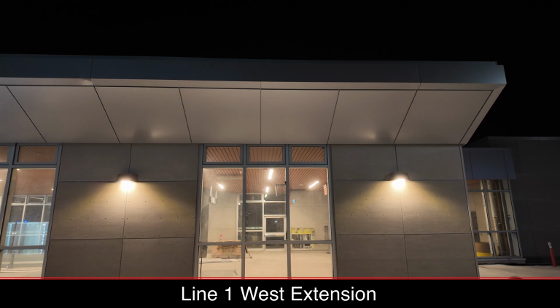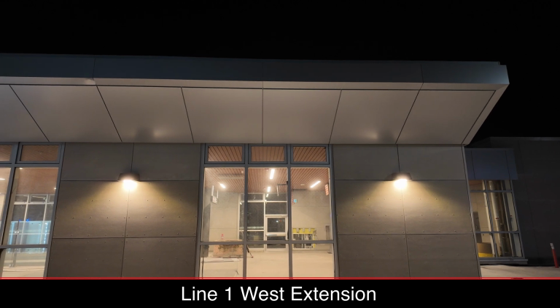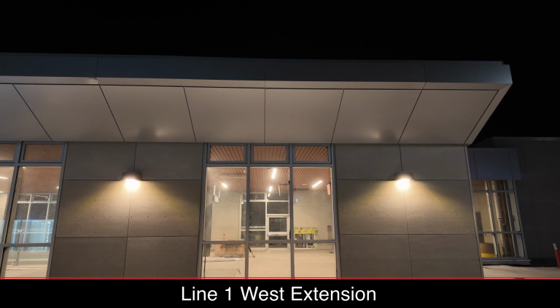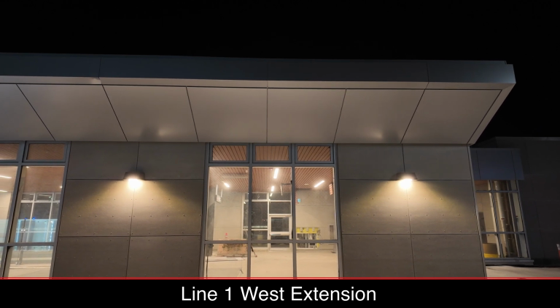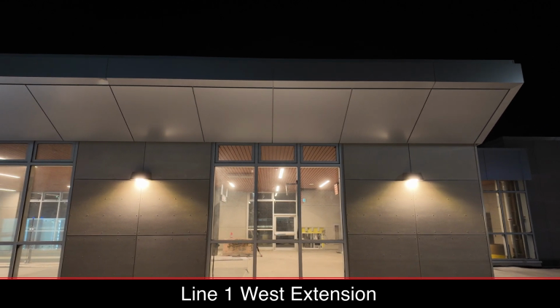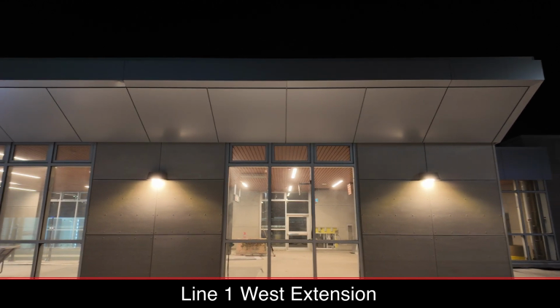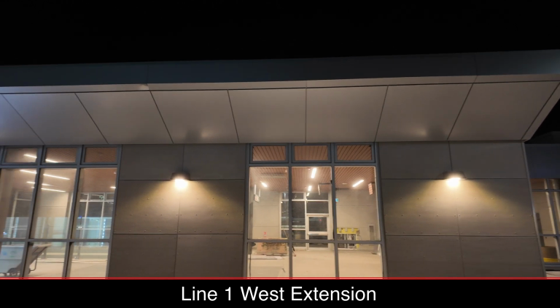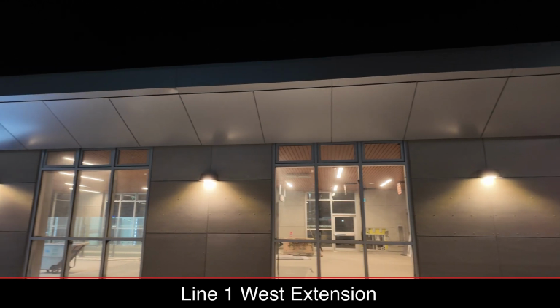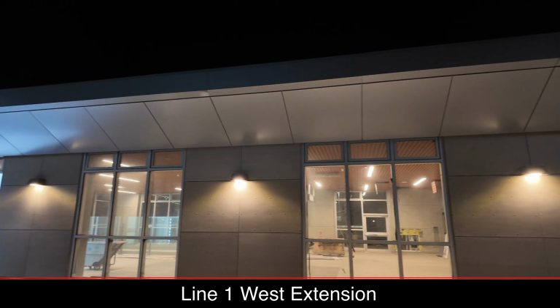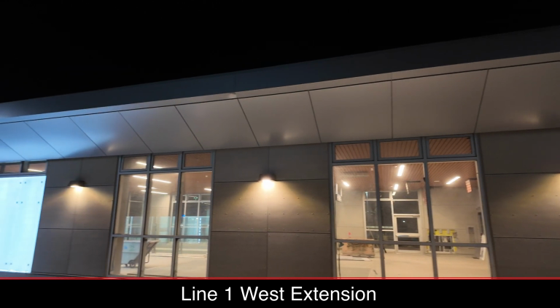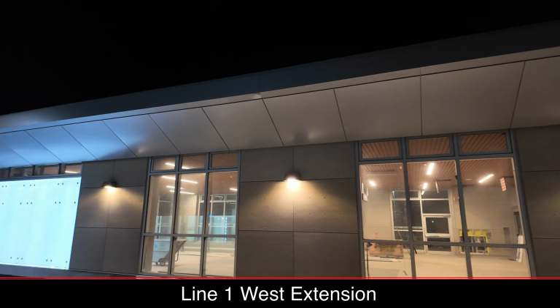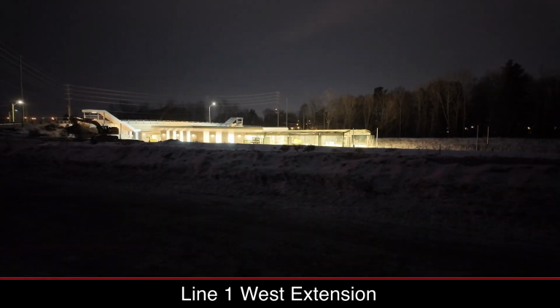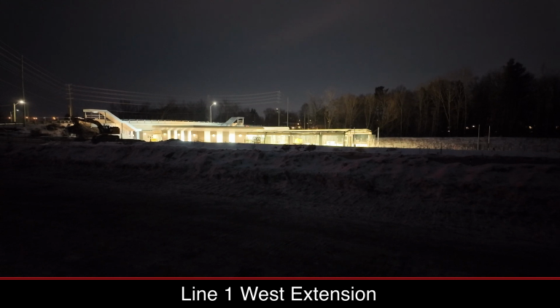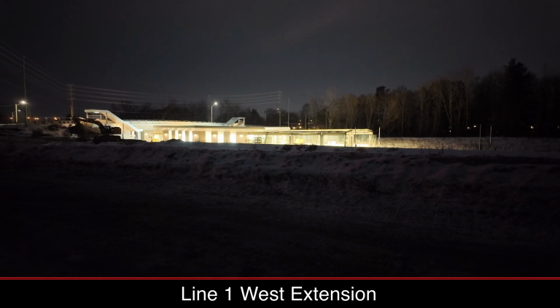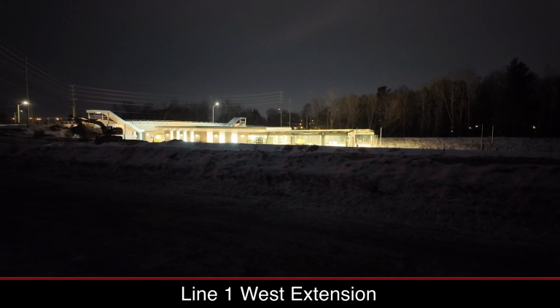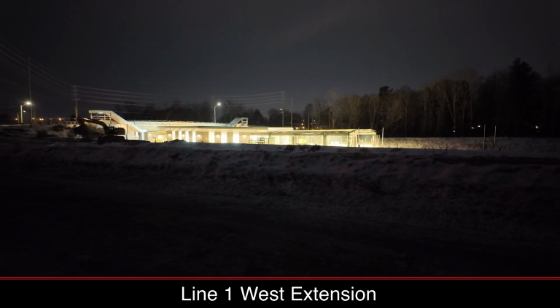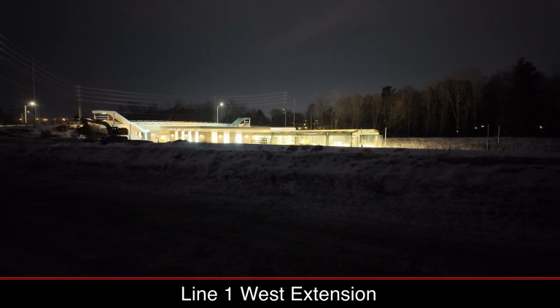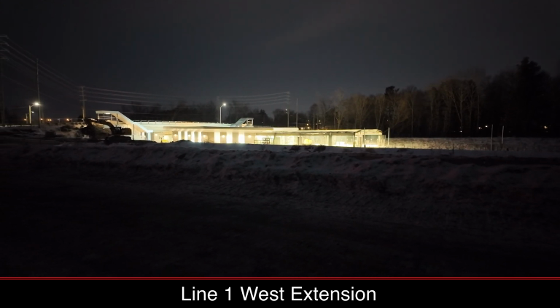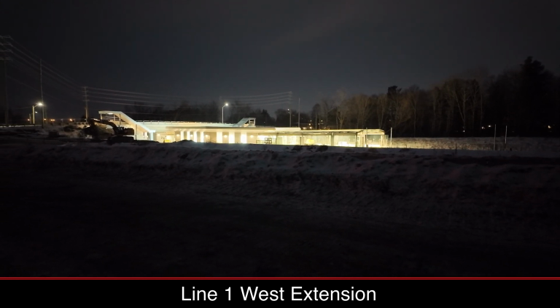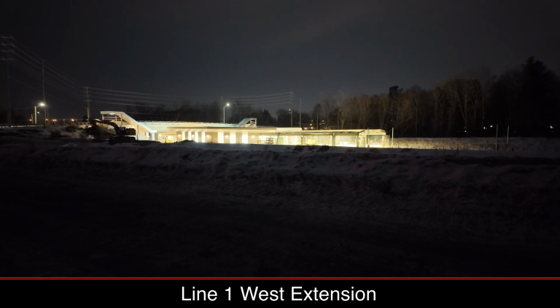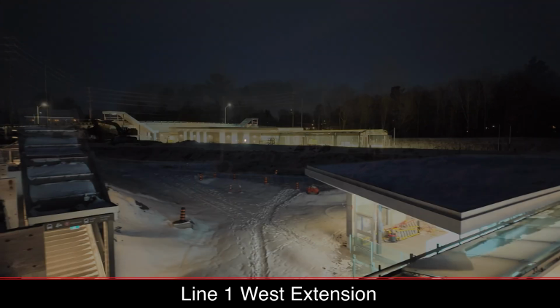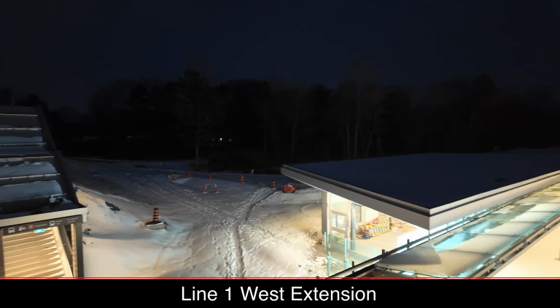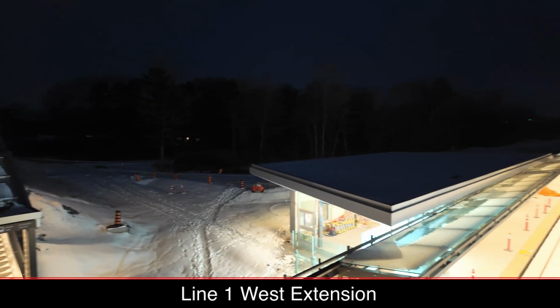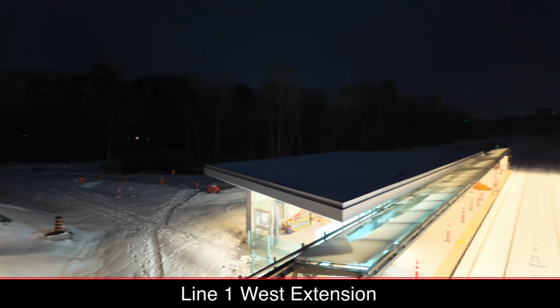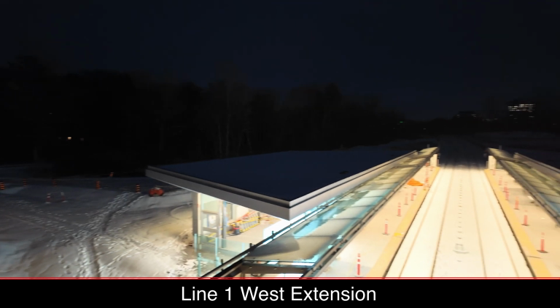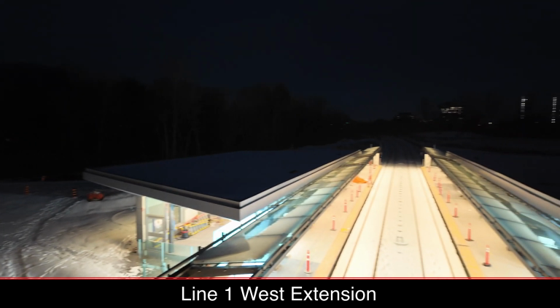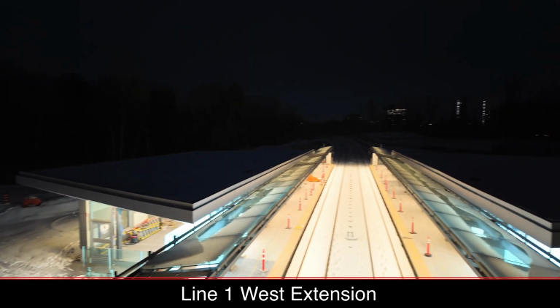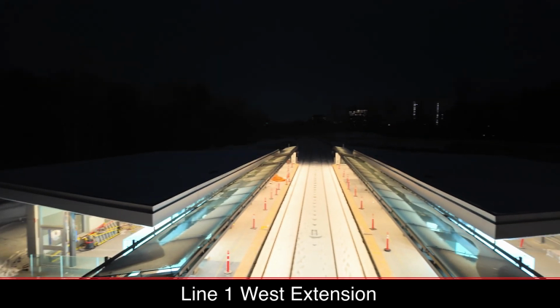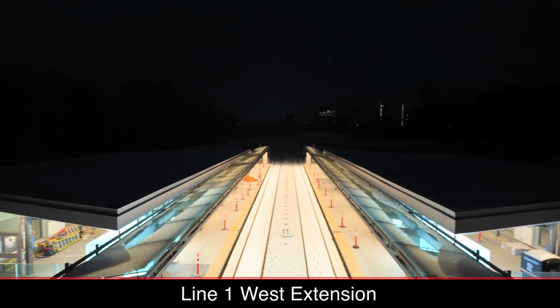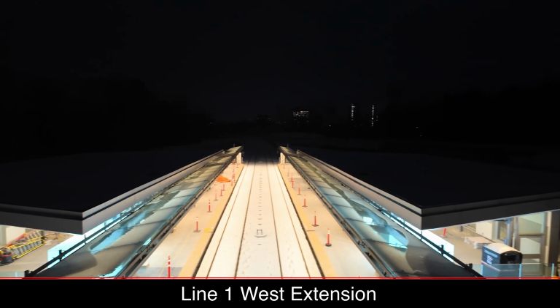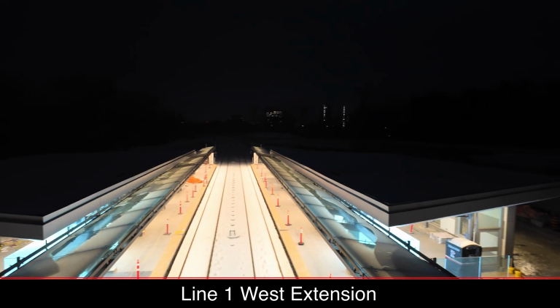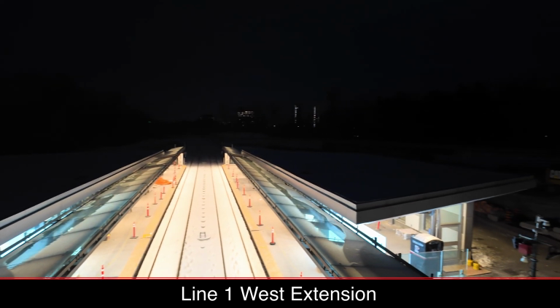Overall, construction between Lincoln Fields and Algonquin is well underway. Tracks are installed, and the stations are starting to take shape. The support bases which will hold catenary poles have also been built, meaning the overhead catenary poles and wiring to power trains should be installed soon.